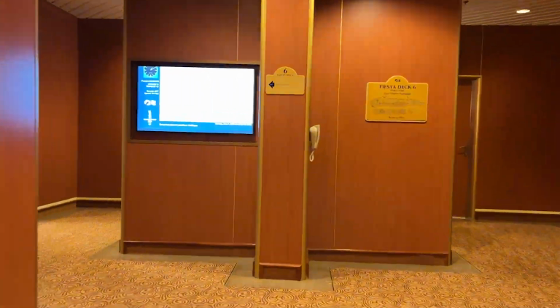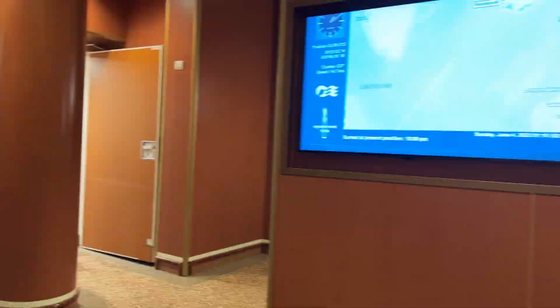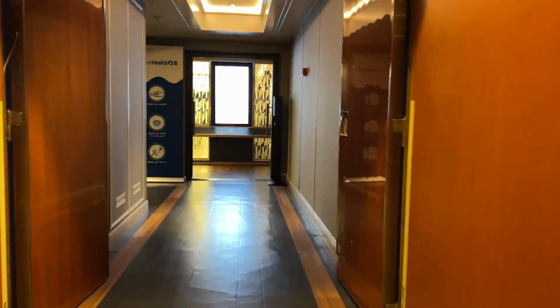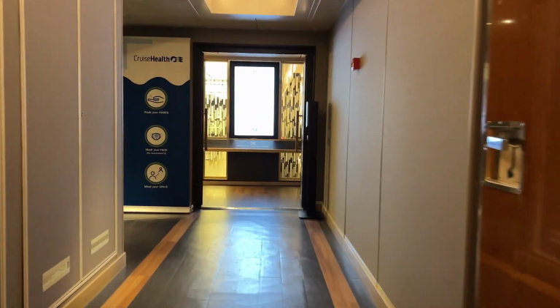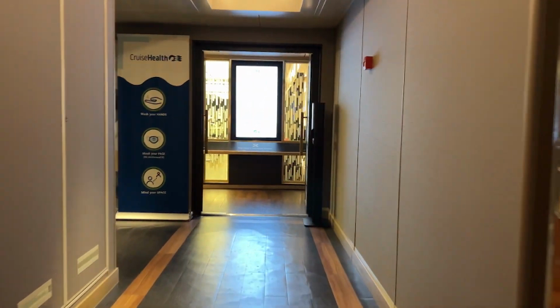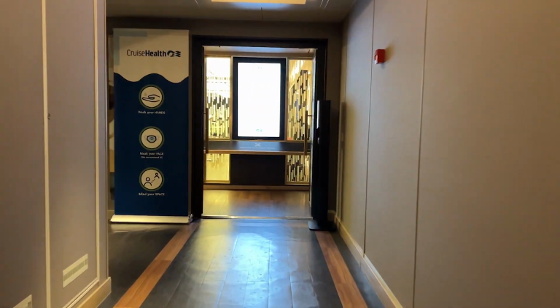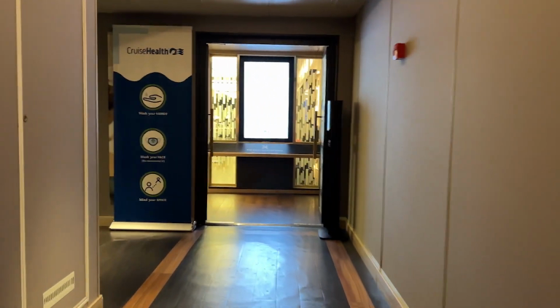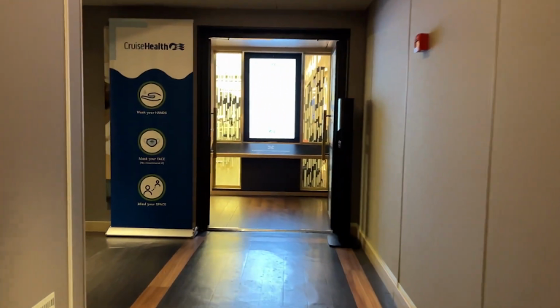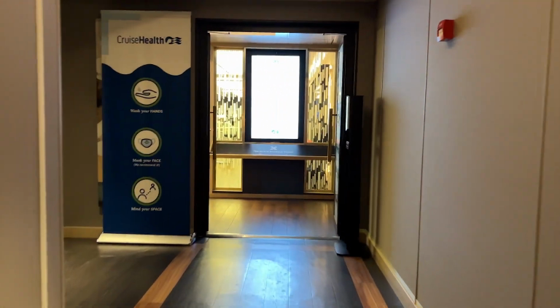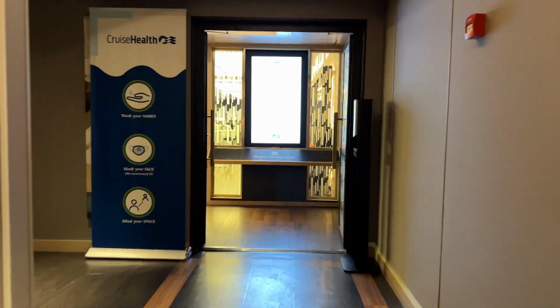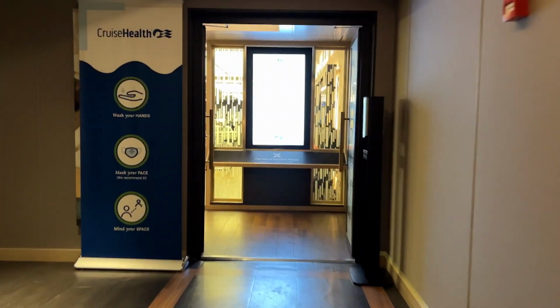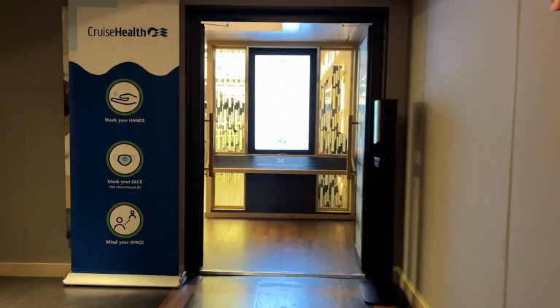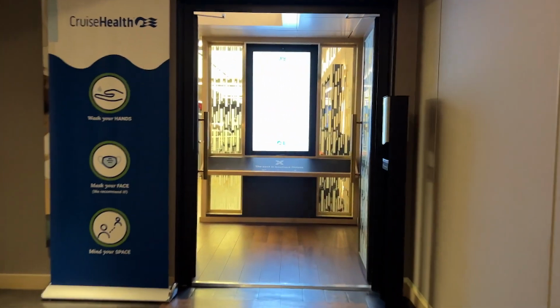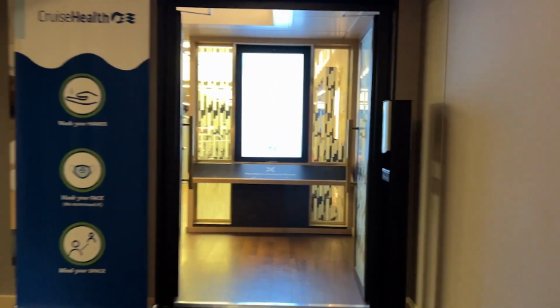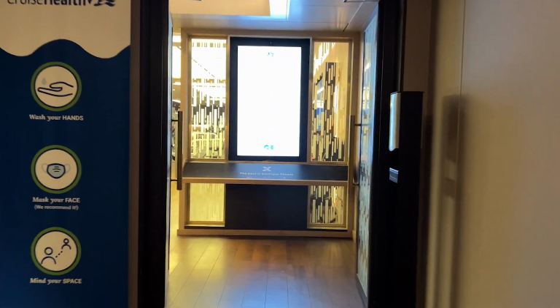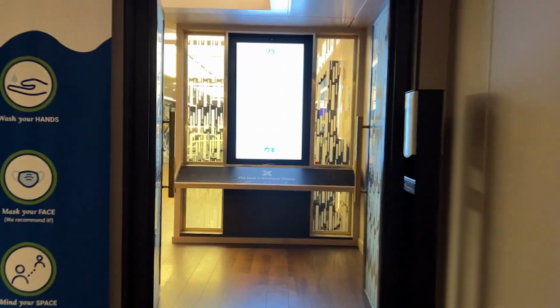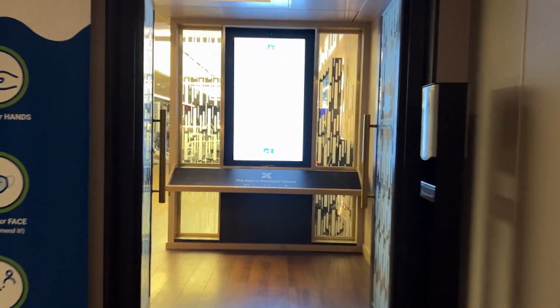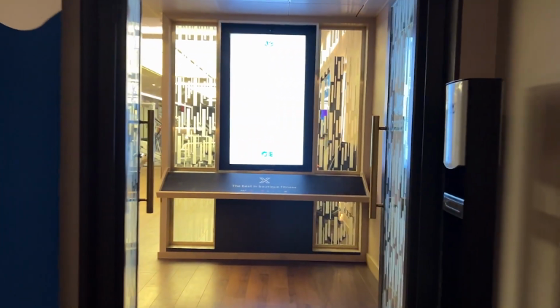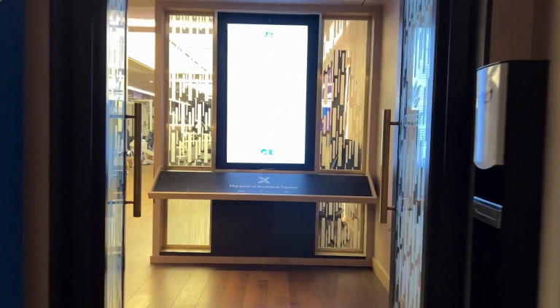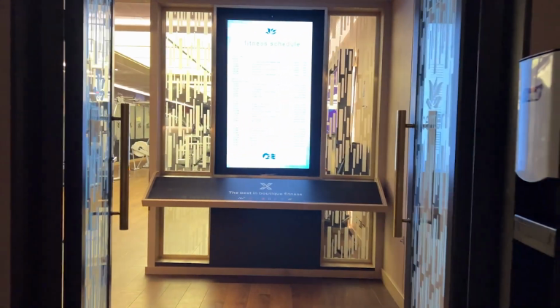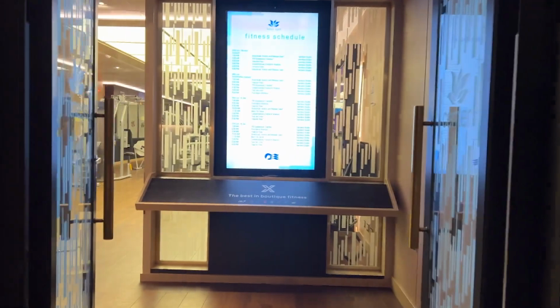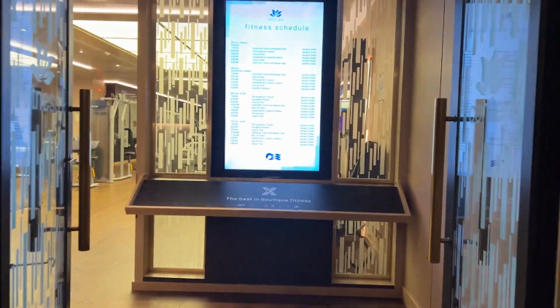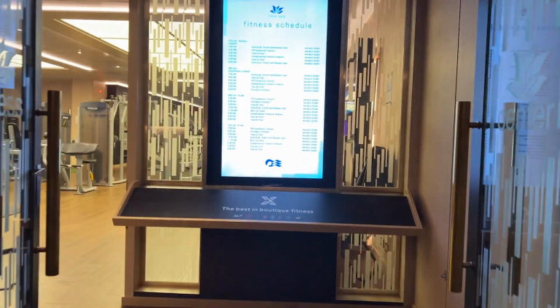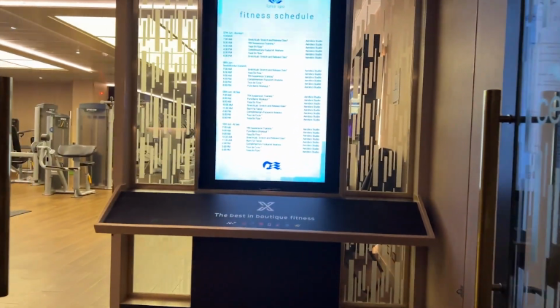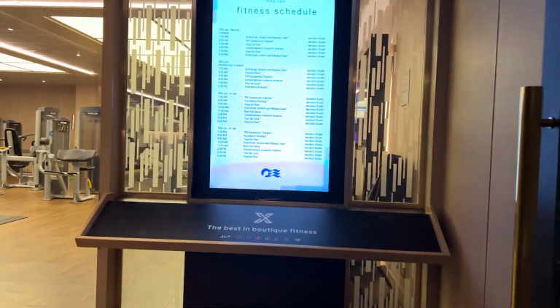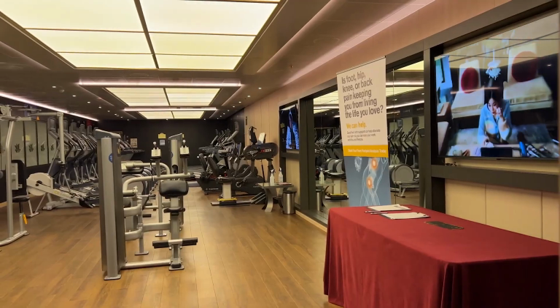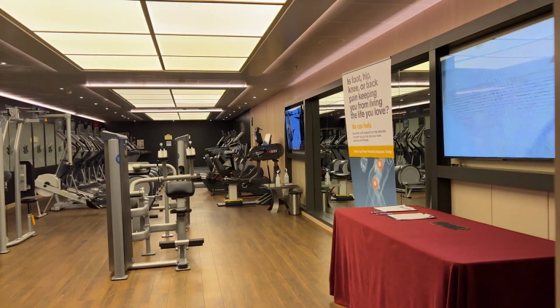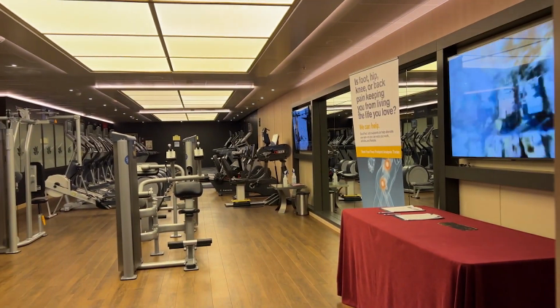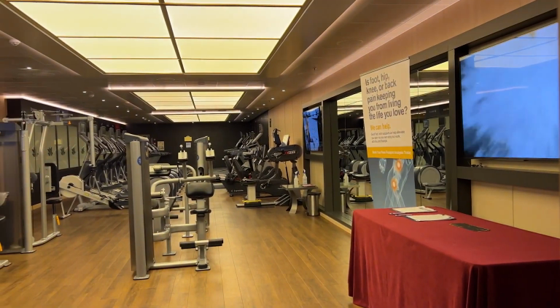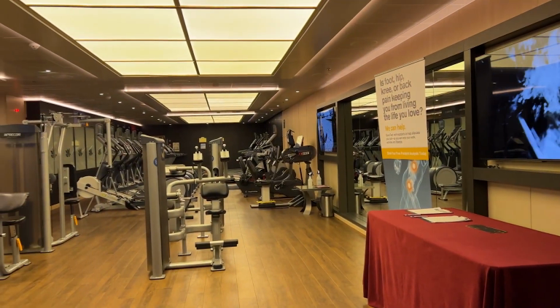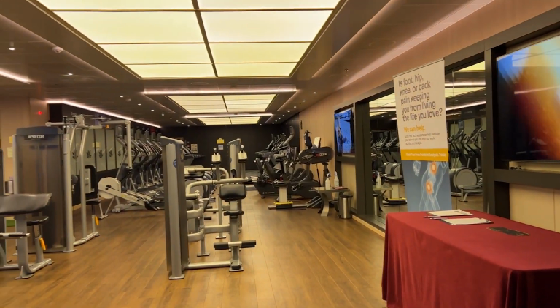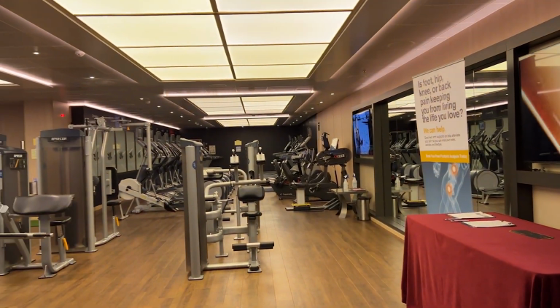Since you're eating so much on board, it's a good idea to get your sweat on in the fitness center. It's pretty small, but it did have treadmills and some machines, as well as a small studio.